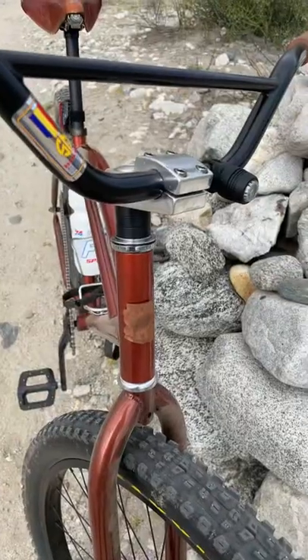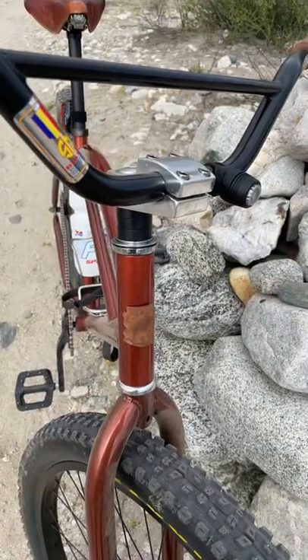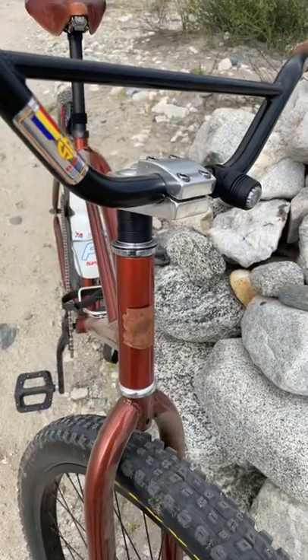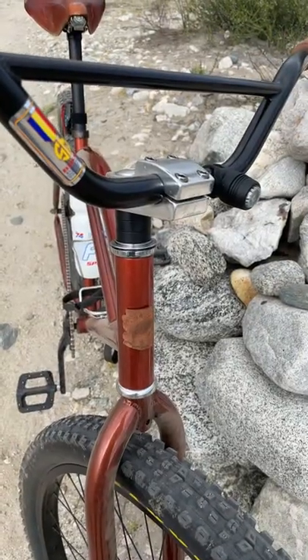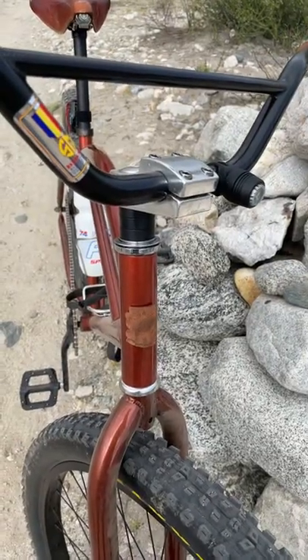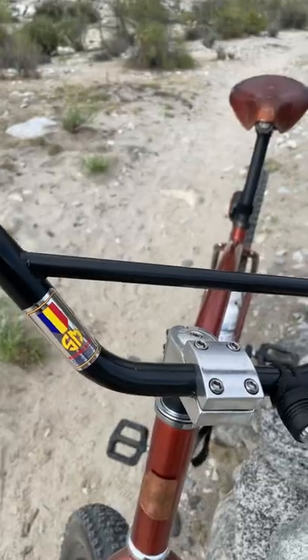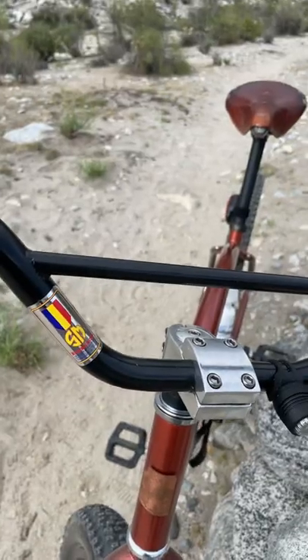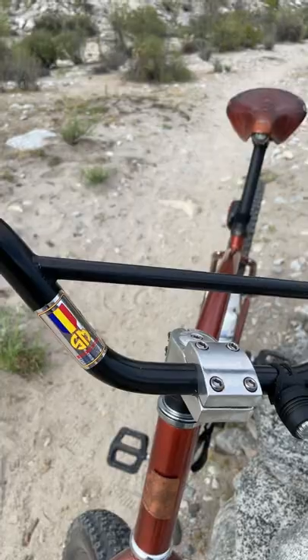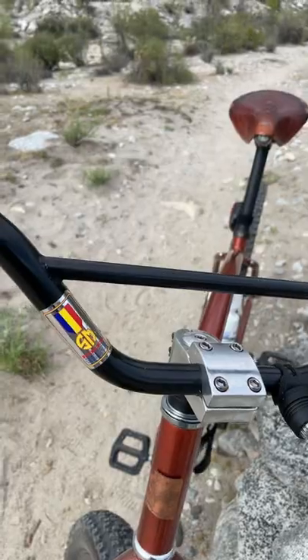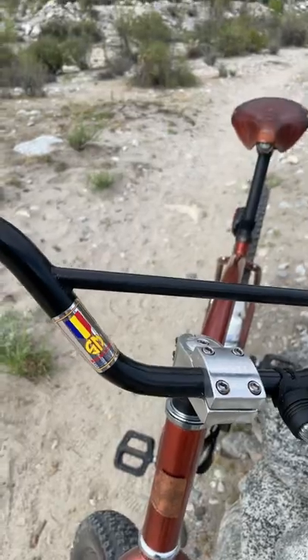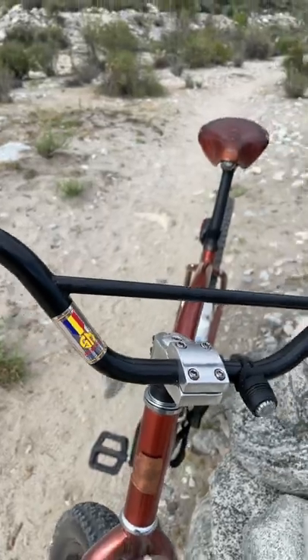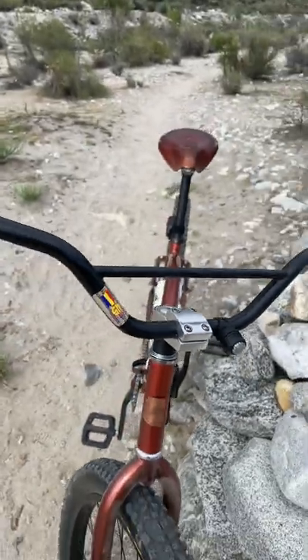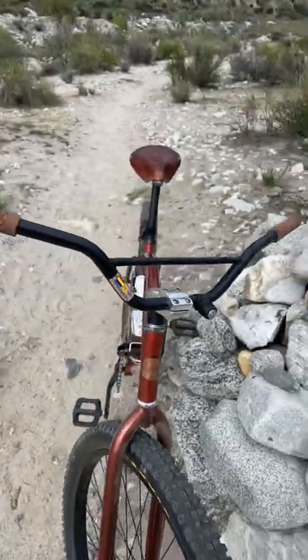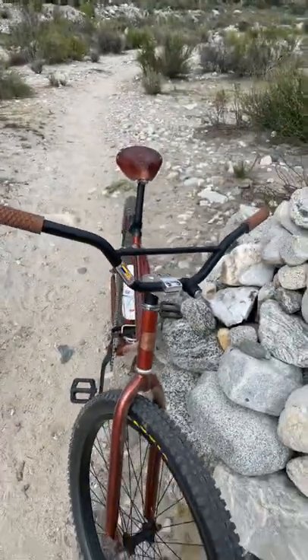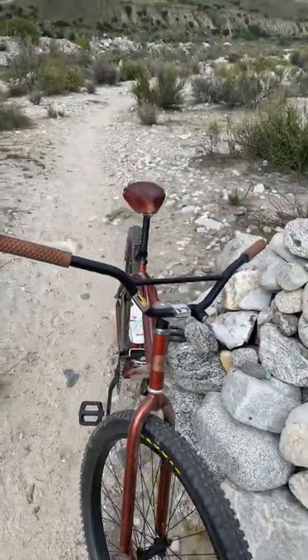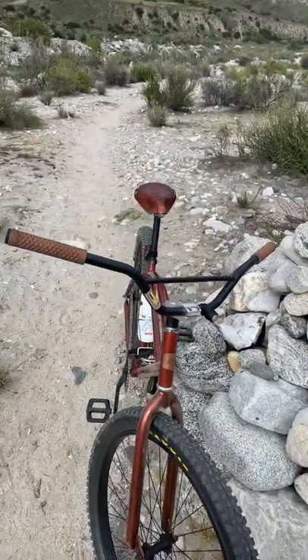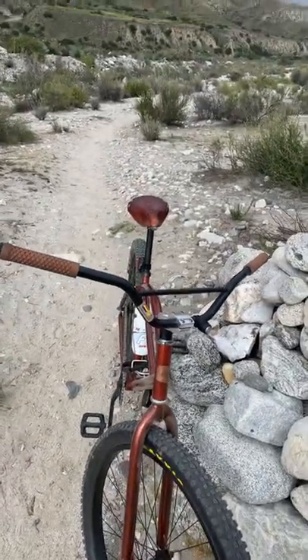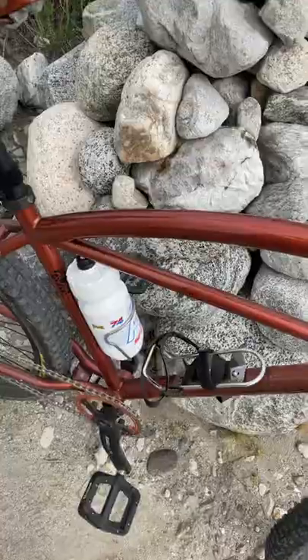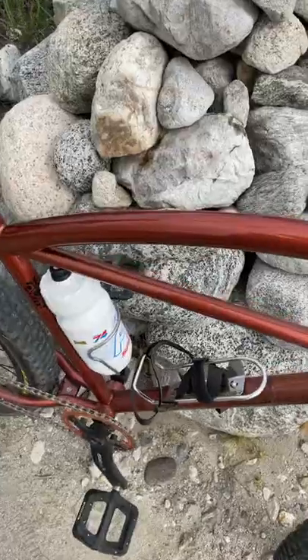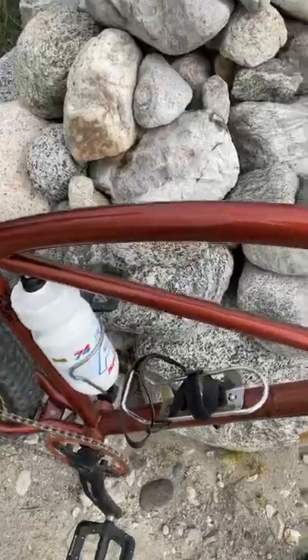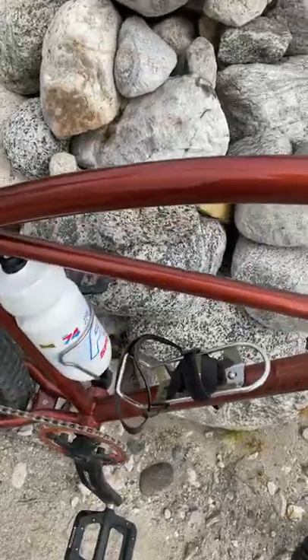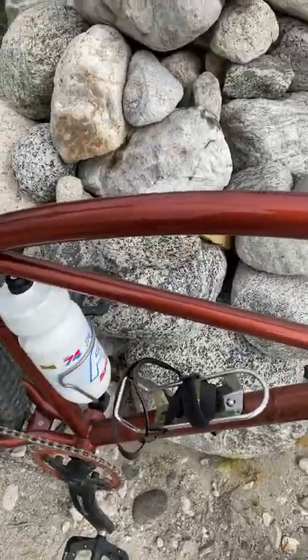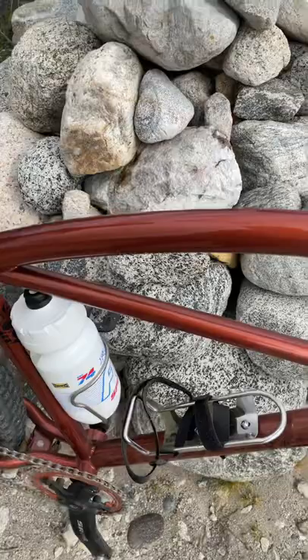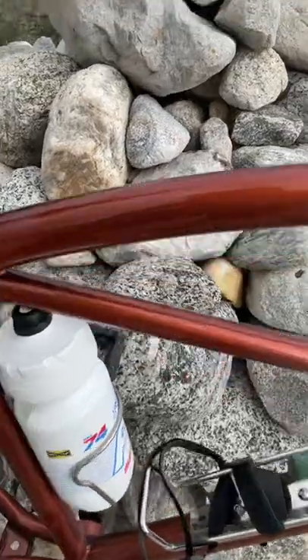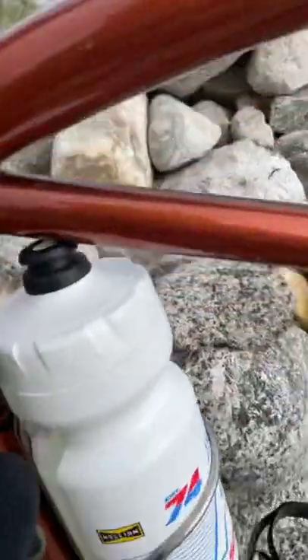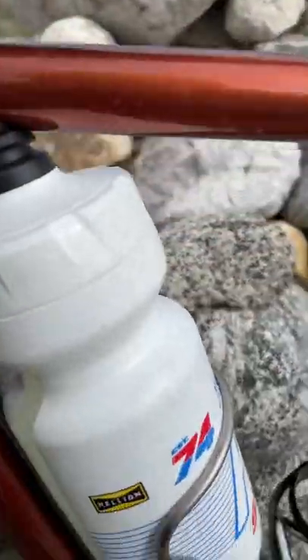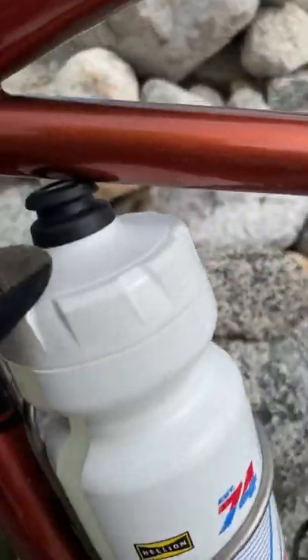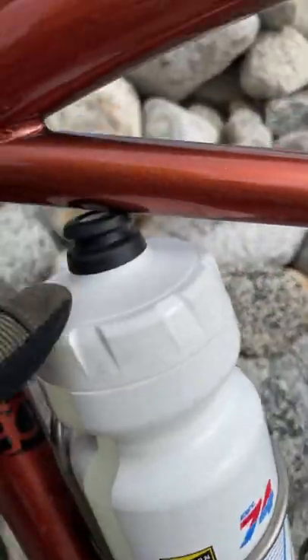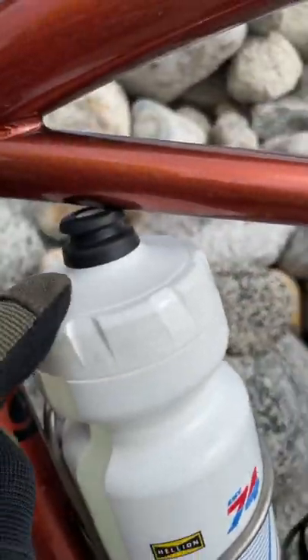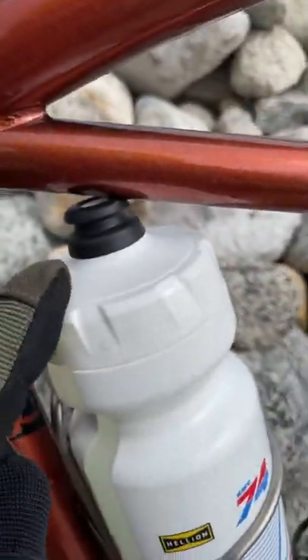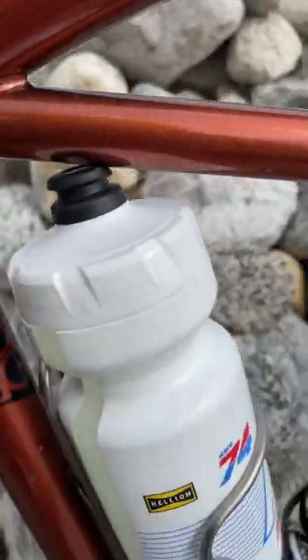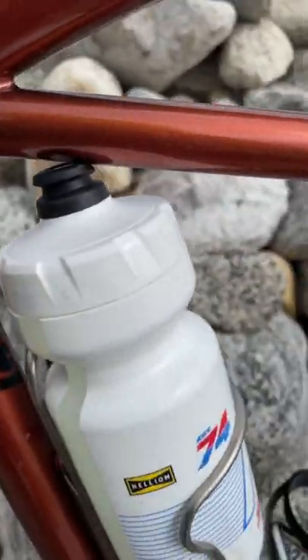I made my own head badge. I upgraded to these SM bars, which are wide. I added bottle cages, but this bottle just barely fits.